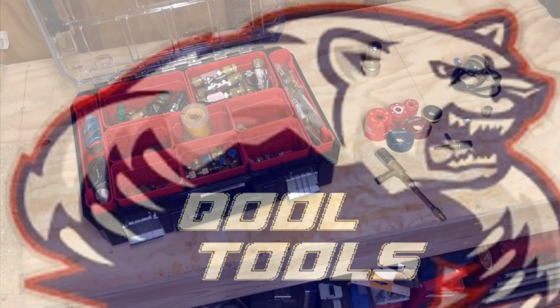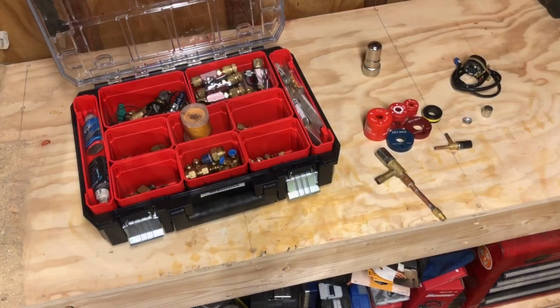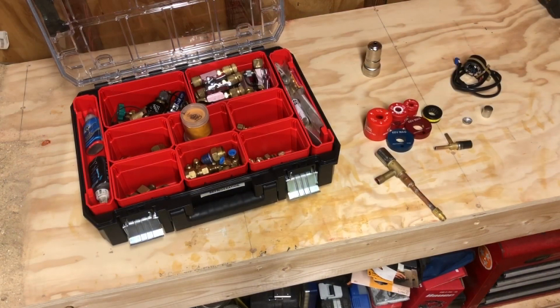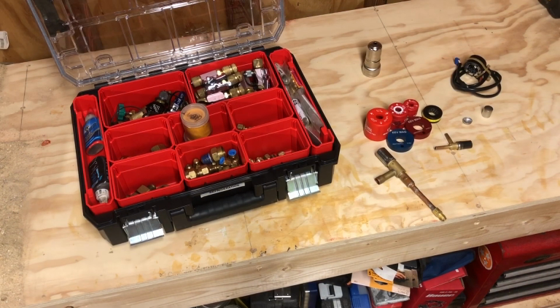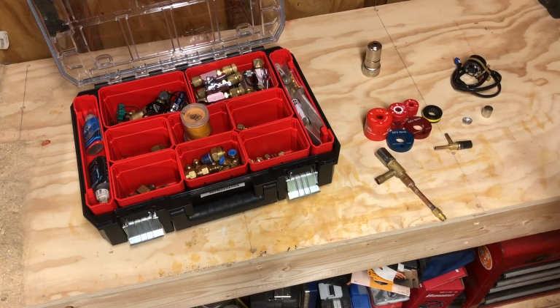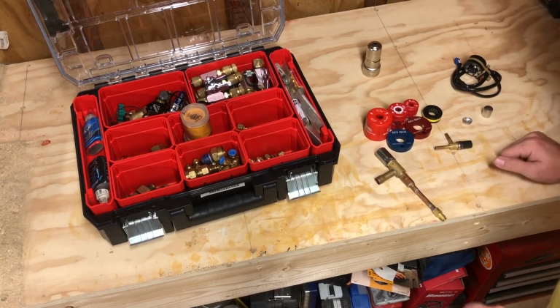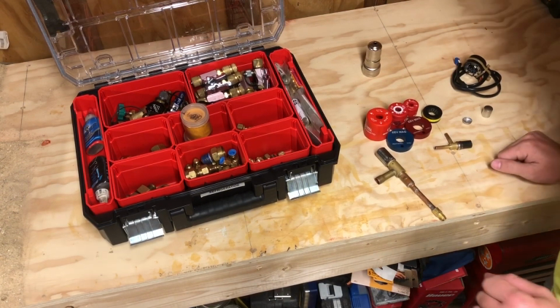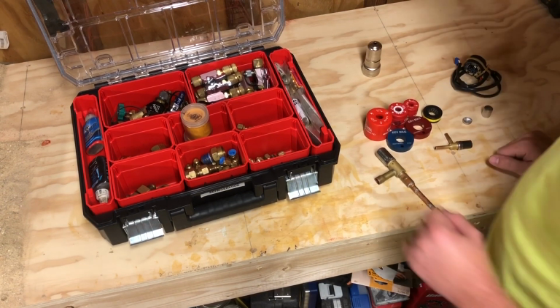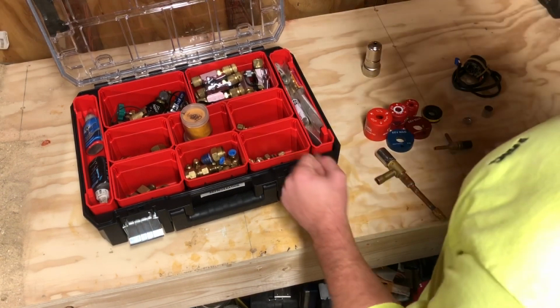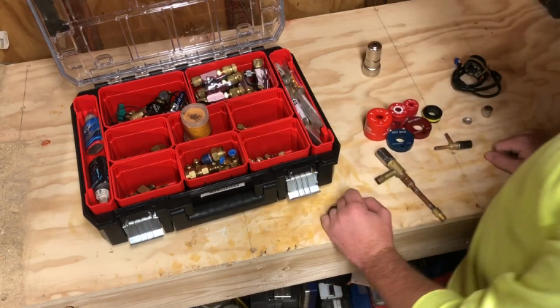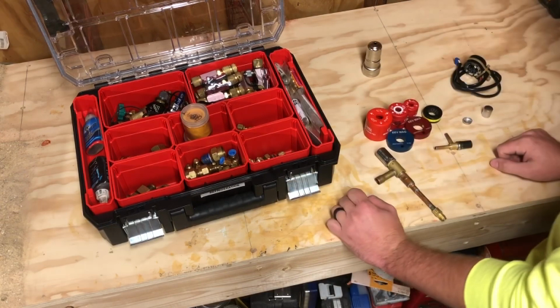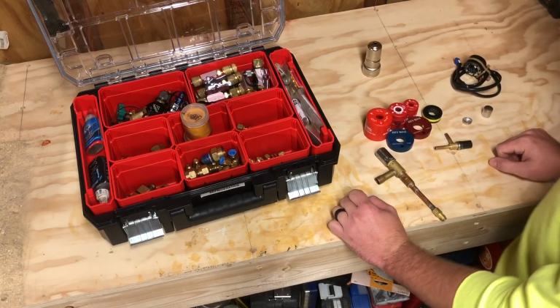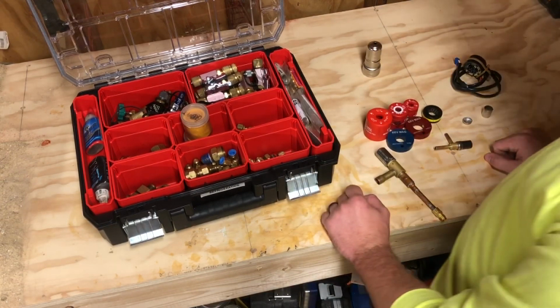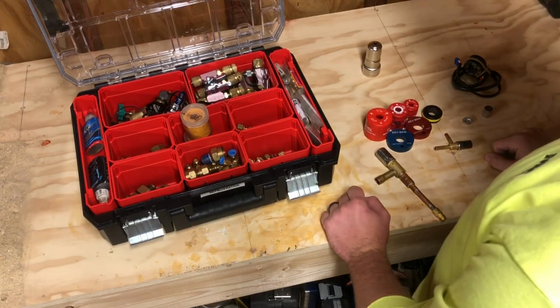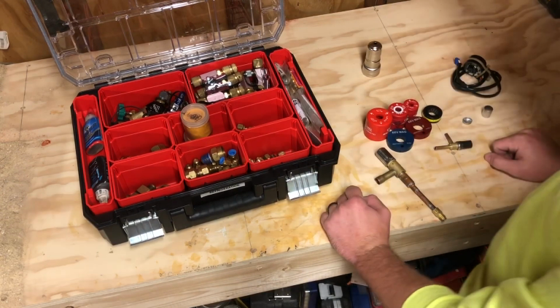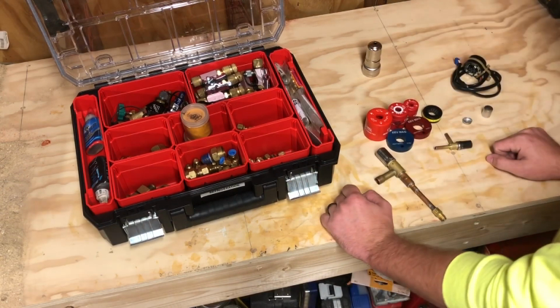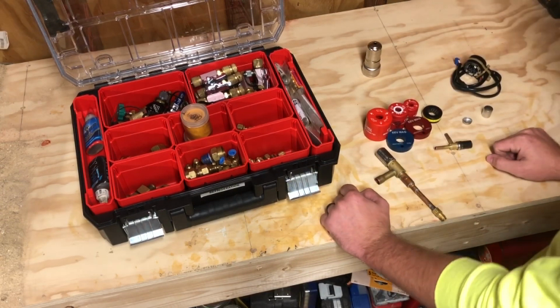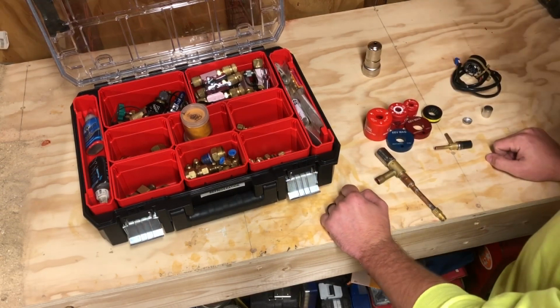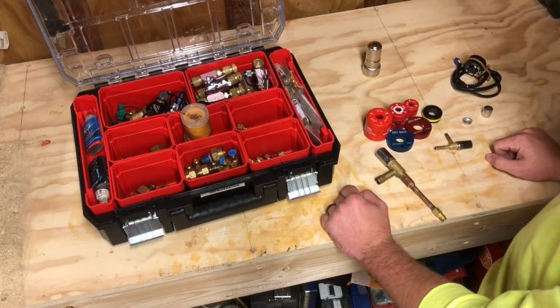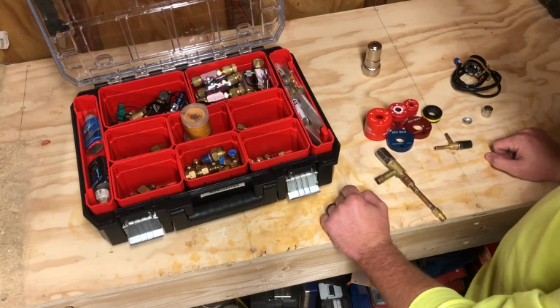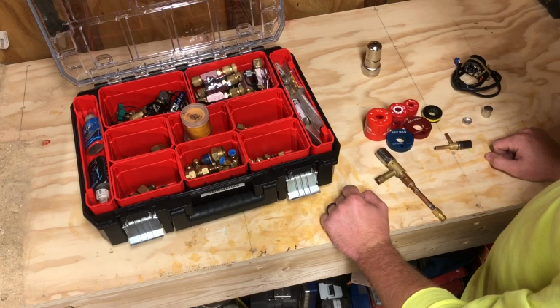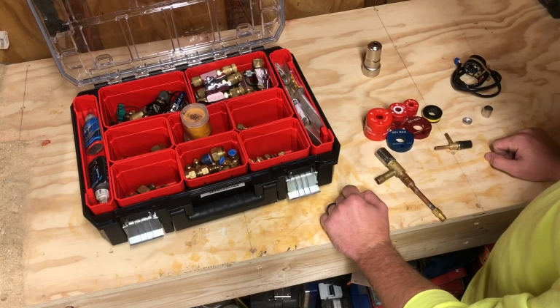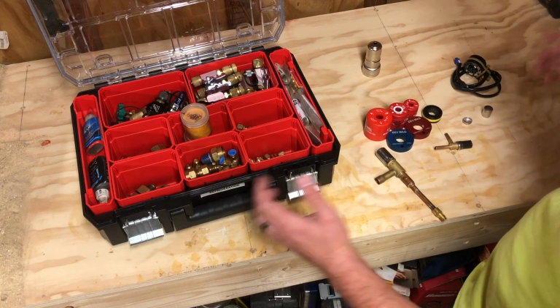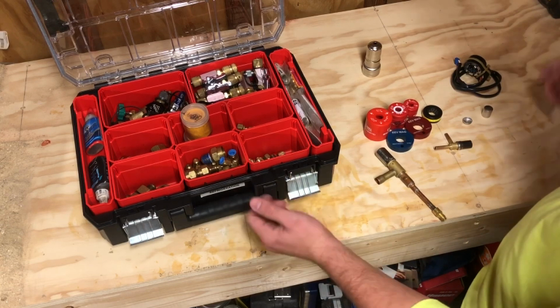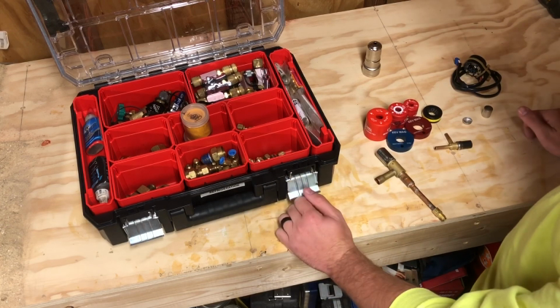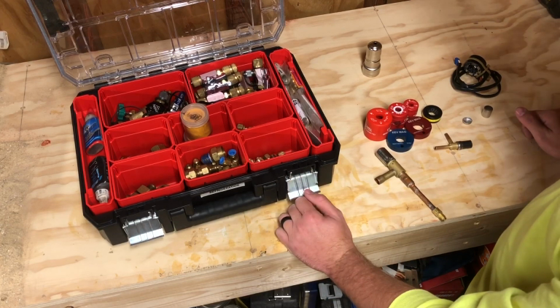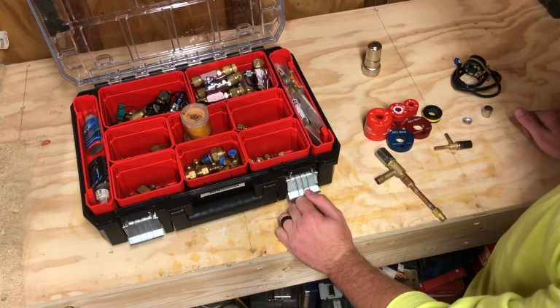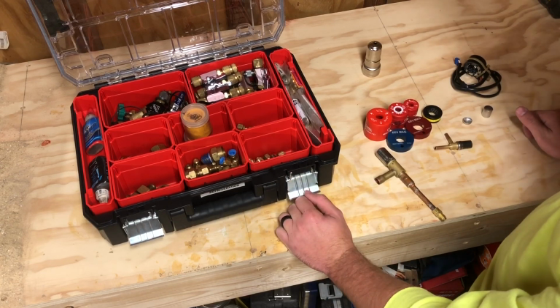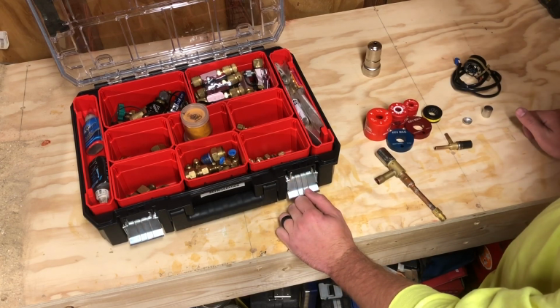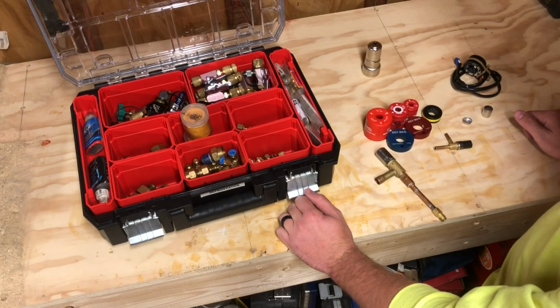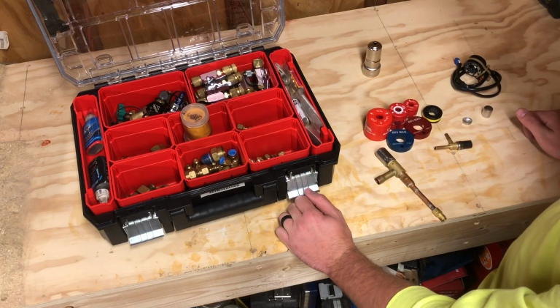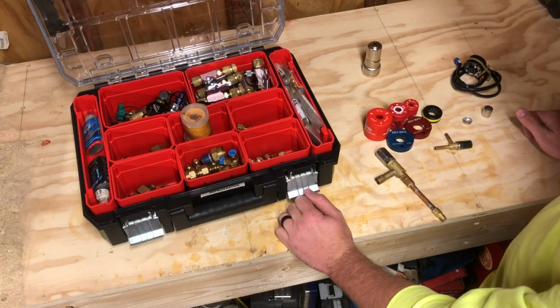Good morning guys, I'm in the woodshed again this morning. It is Saturday morning and the Tennessee Volunteers do not have a football game today, so what better time to talk to you guys about electronic expansion valves and why we have special tools to service them.